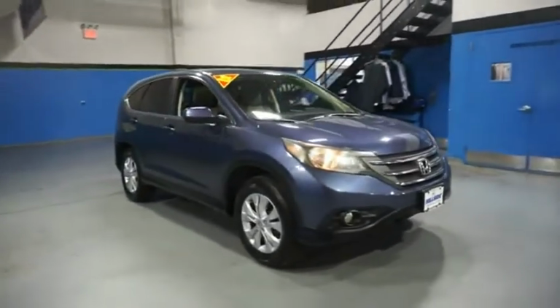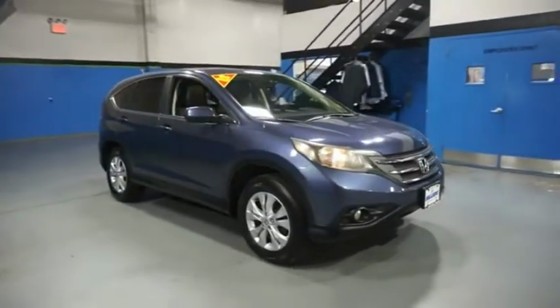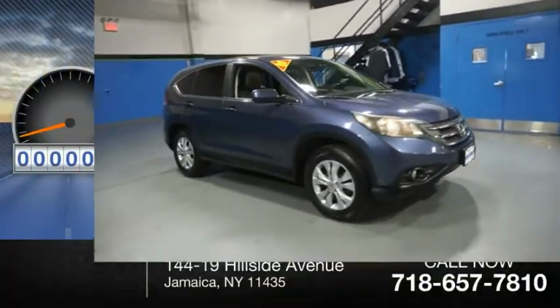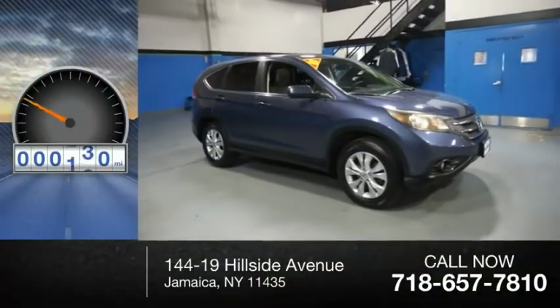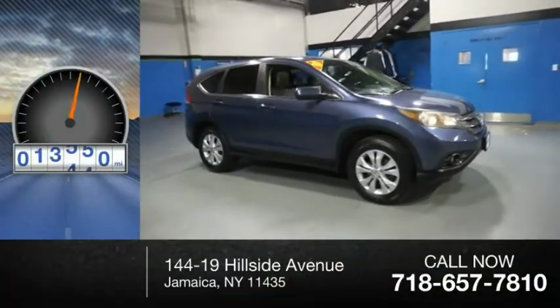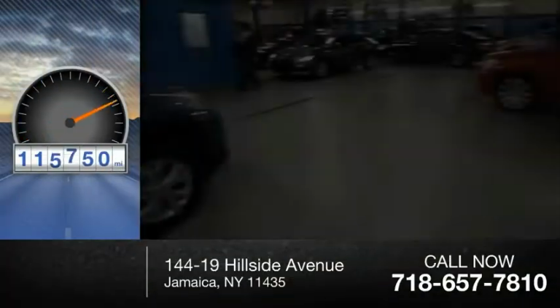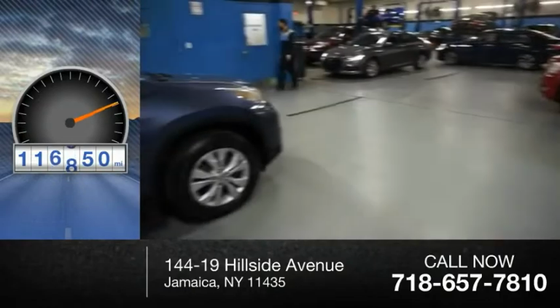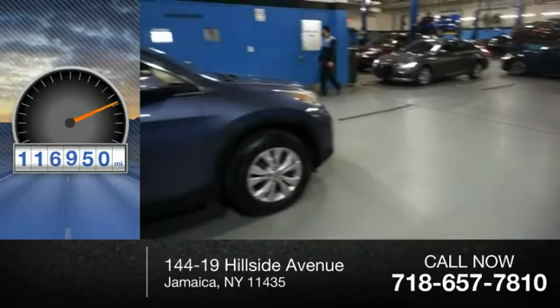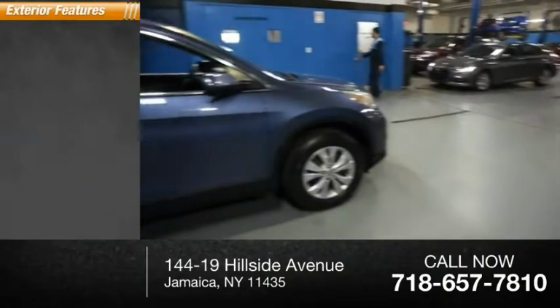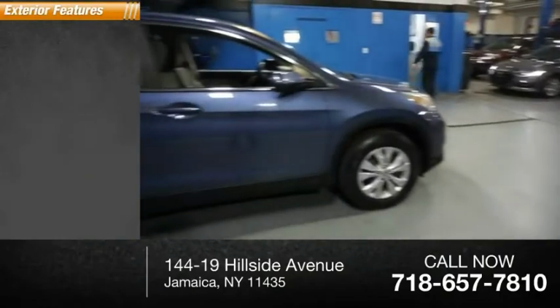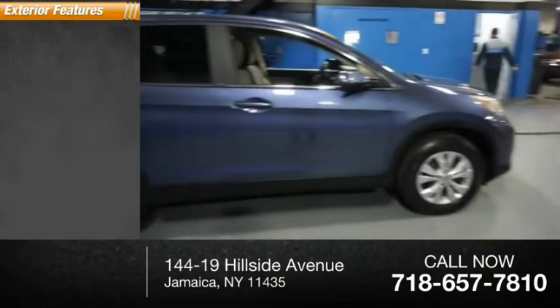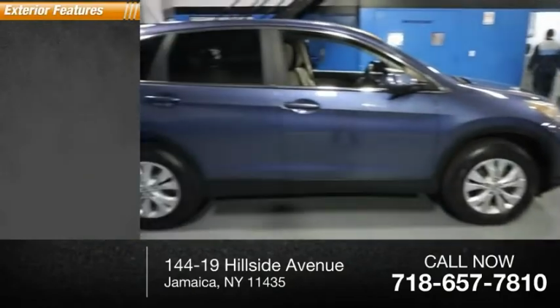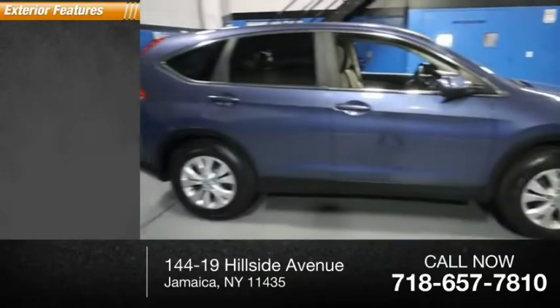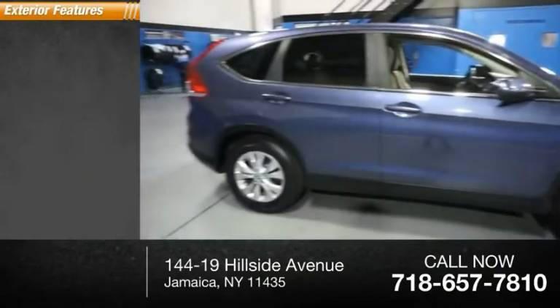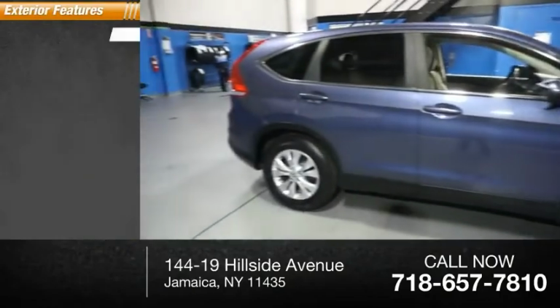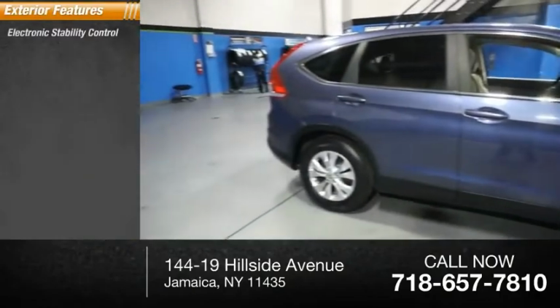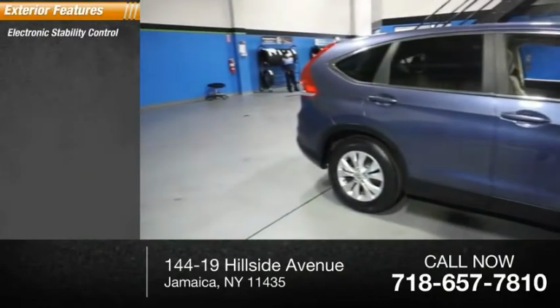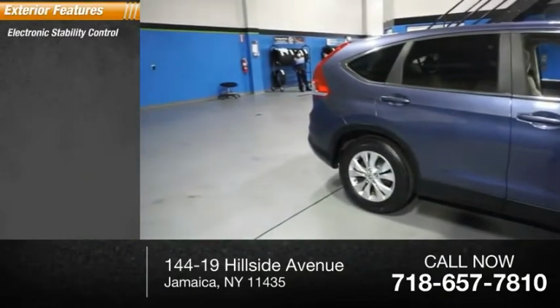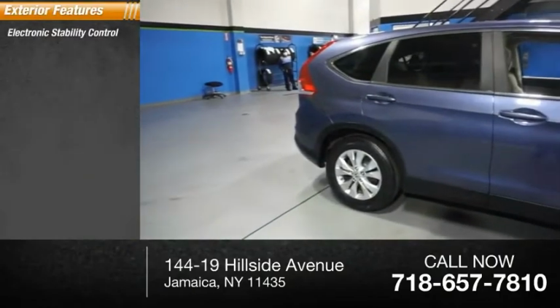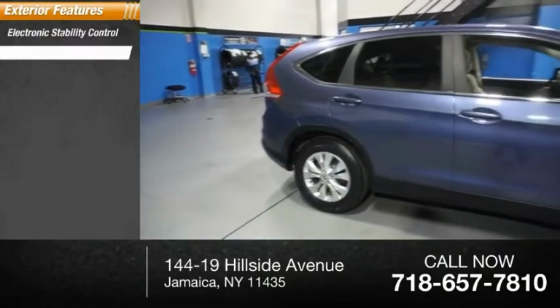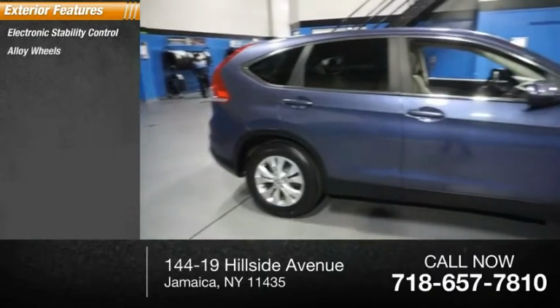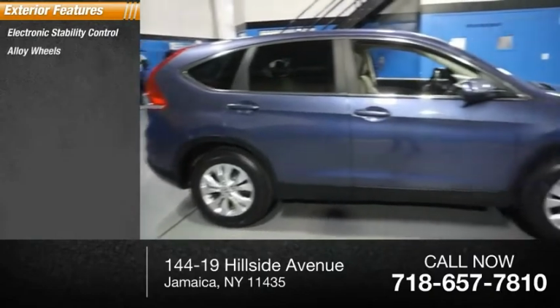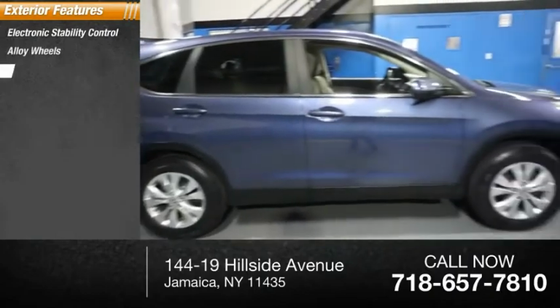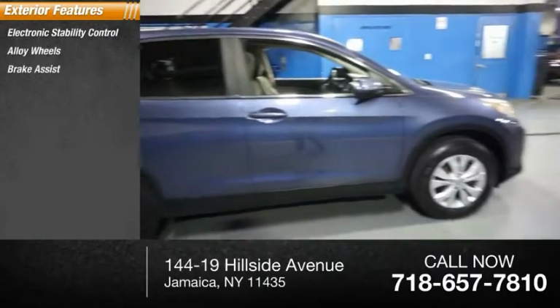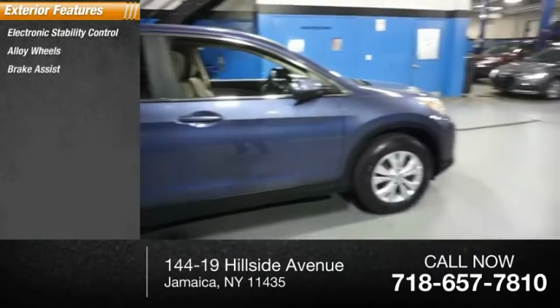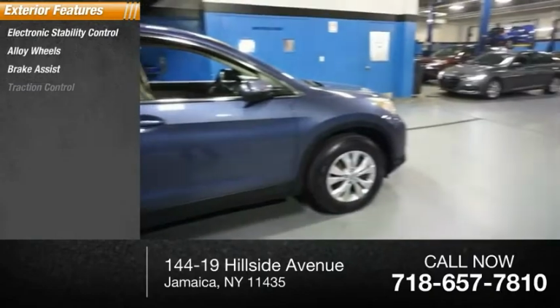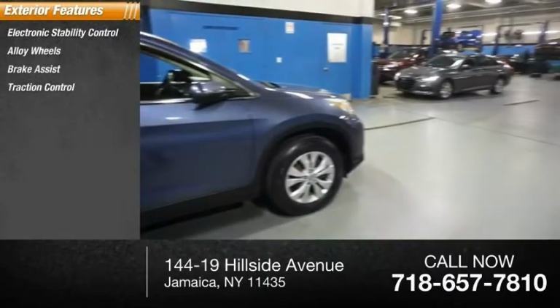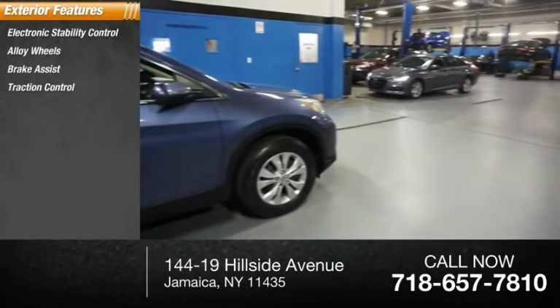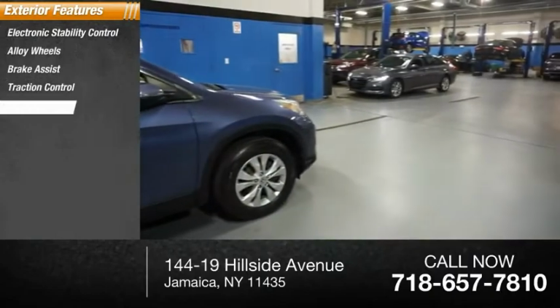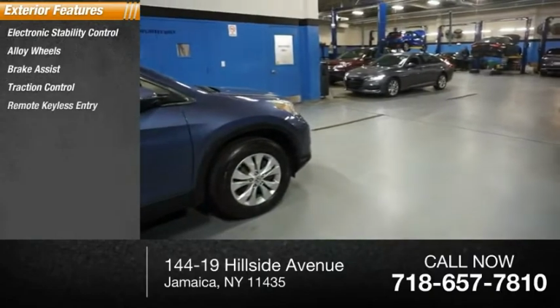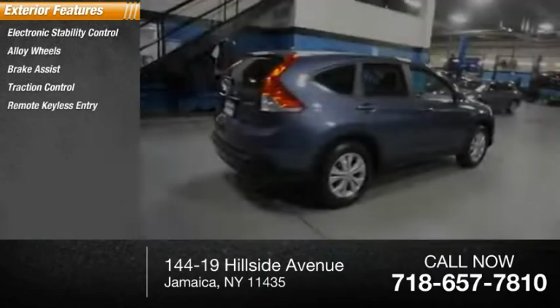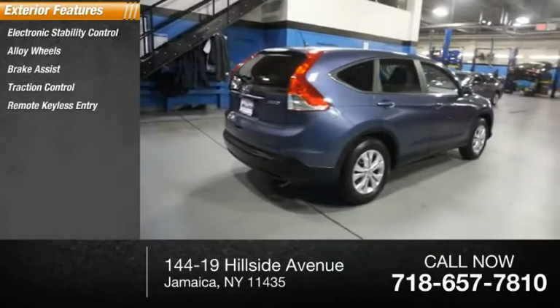This vehicle has less than 120,000 miles. Here are some of this vehicle's great options: electronic stability control, alloy wheels, brake assist, traction control, remote keyless entry.